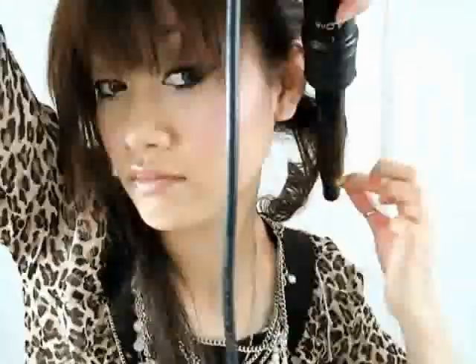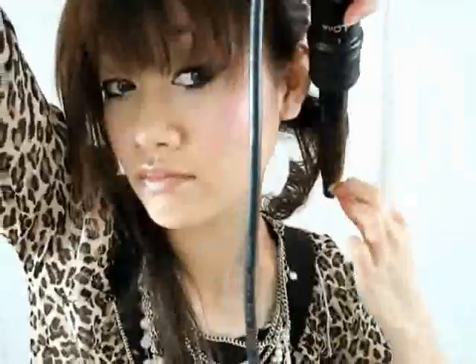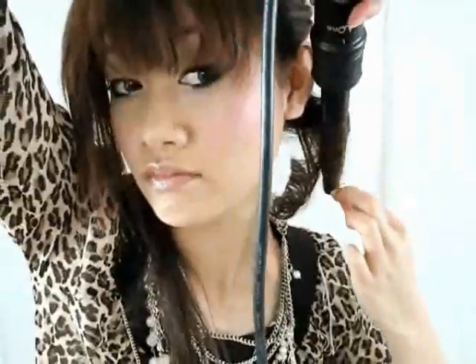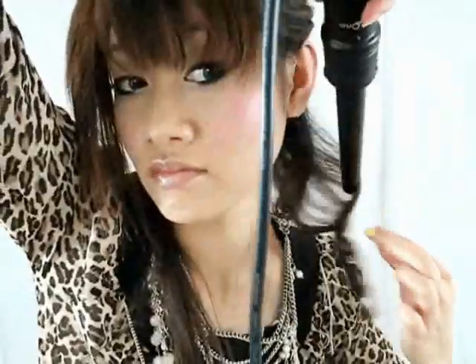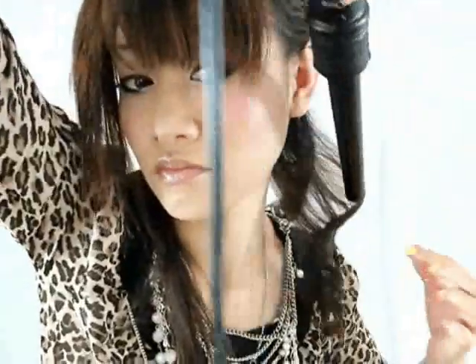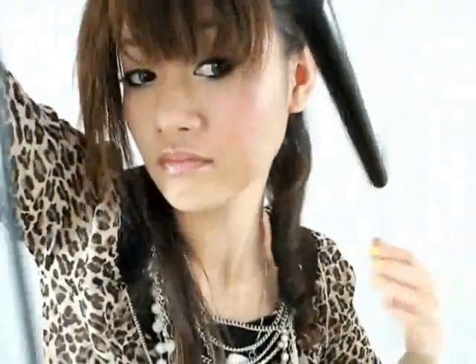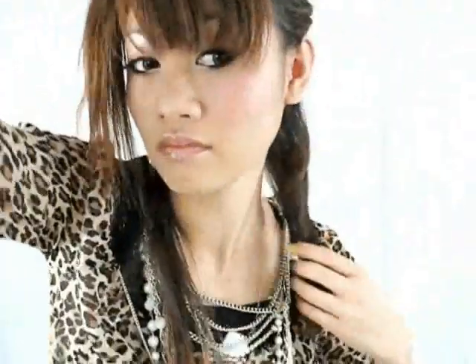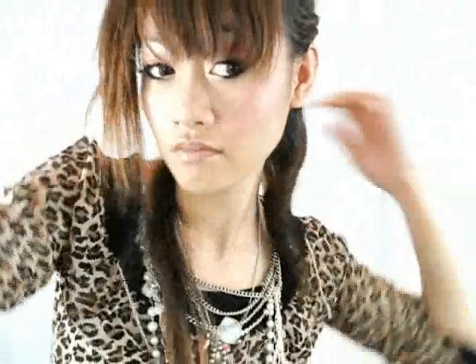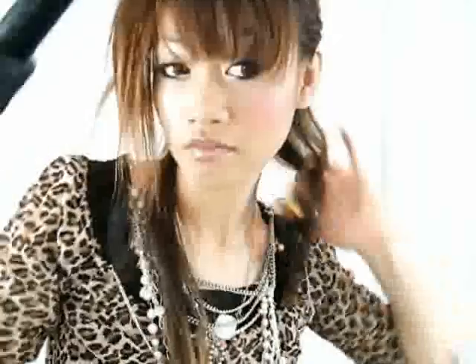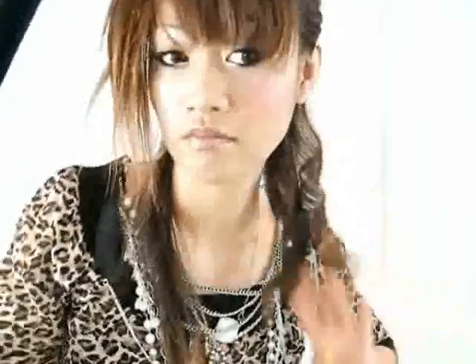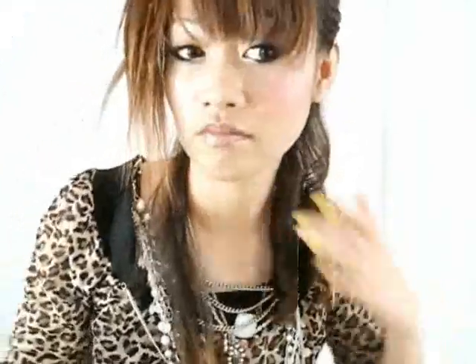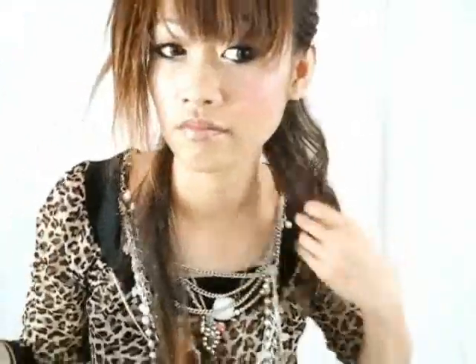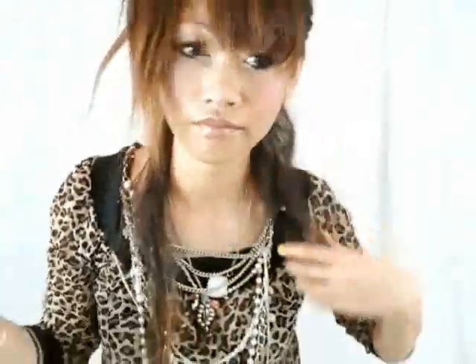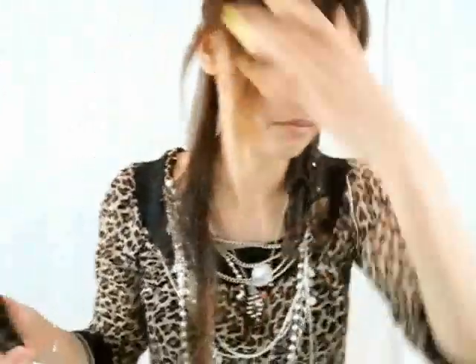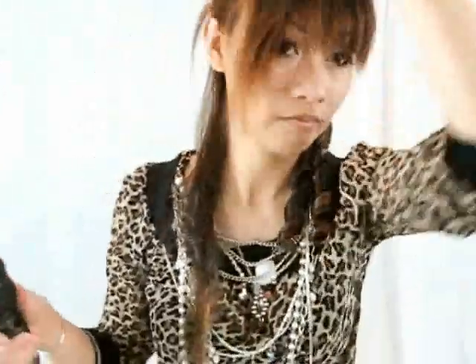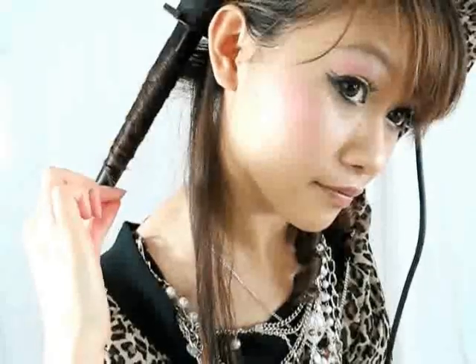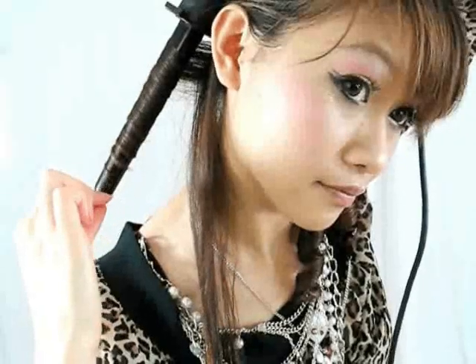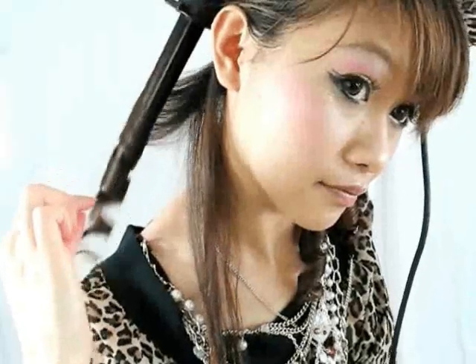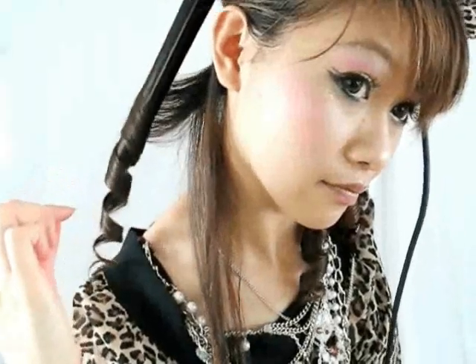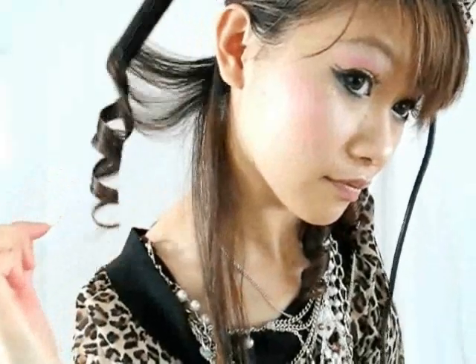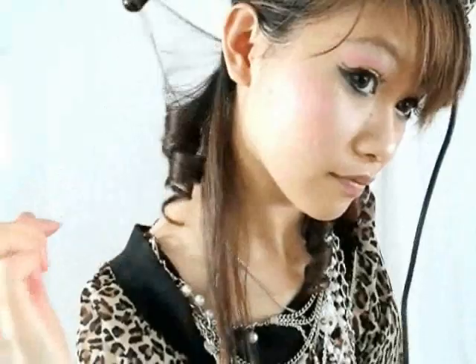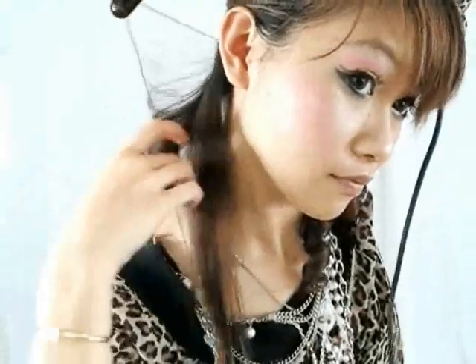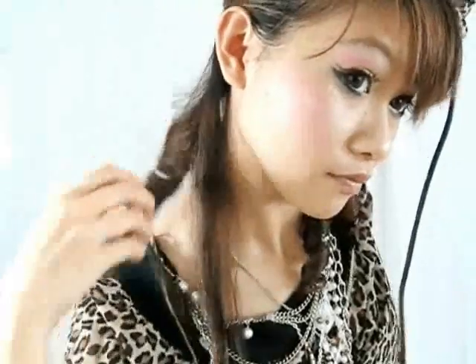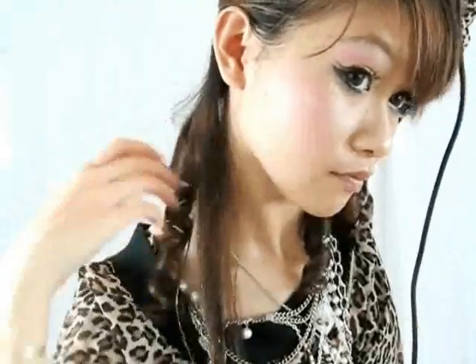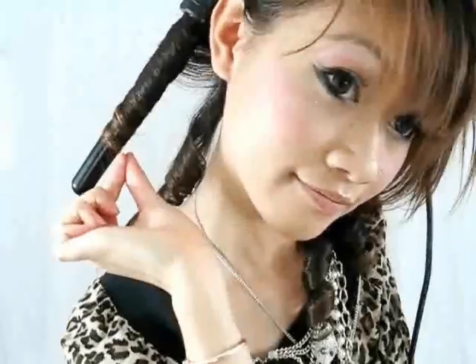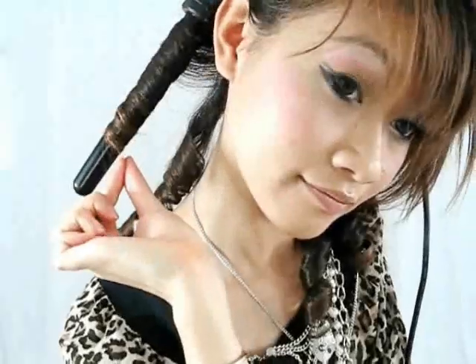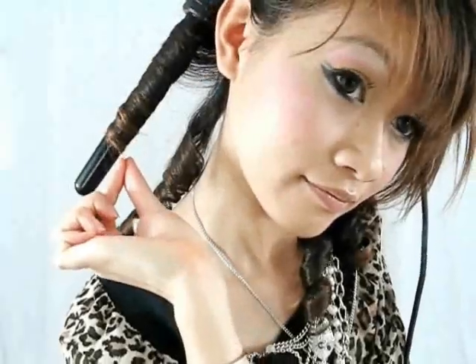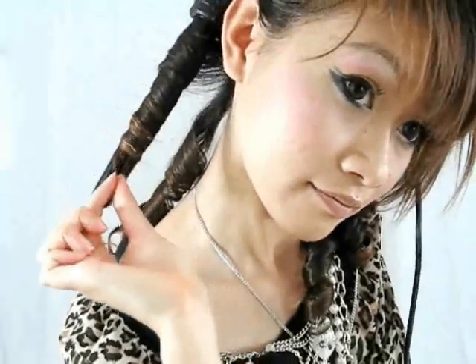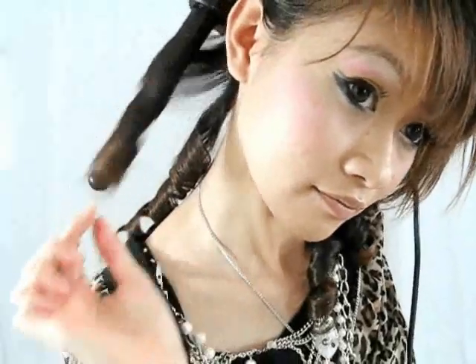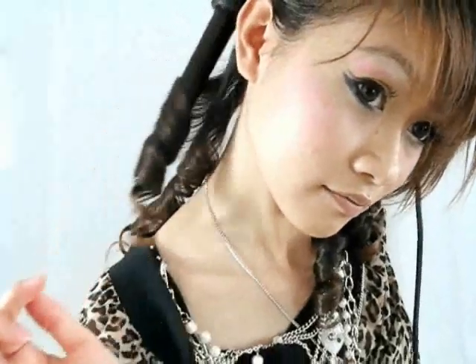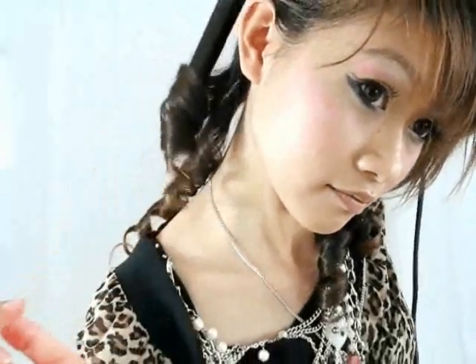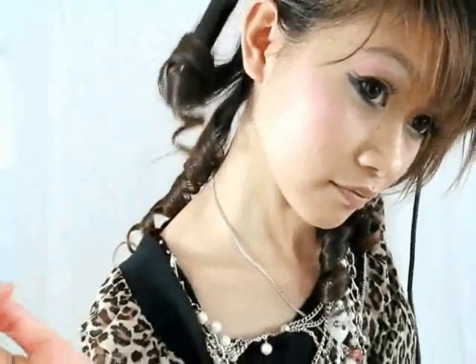Look how it creates perfect spirals. I'm so excited because my hair never spirals like this. Continue curling the rest of your hair.